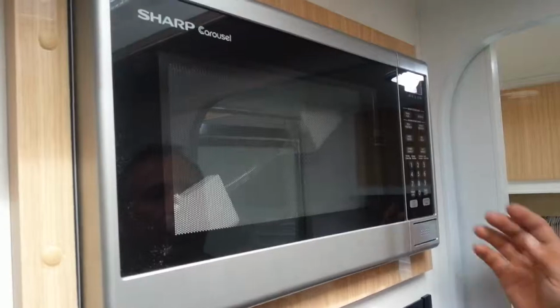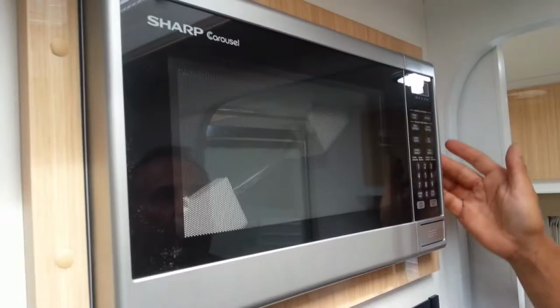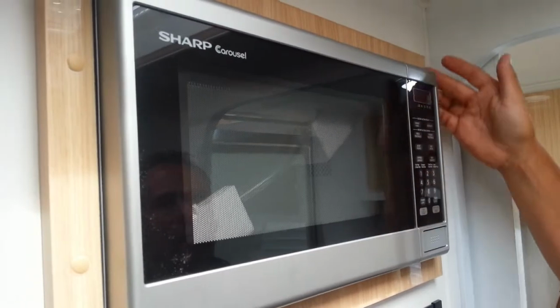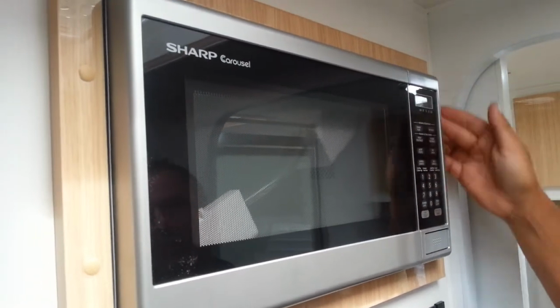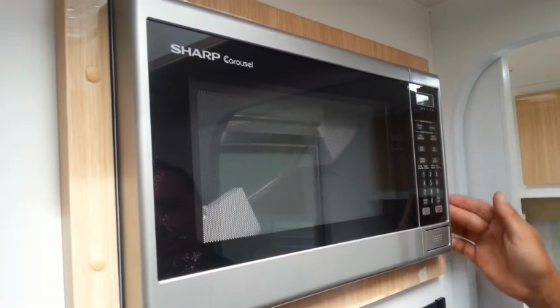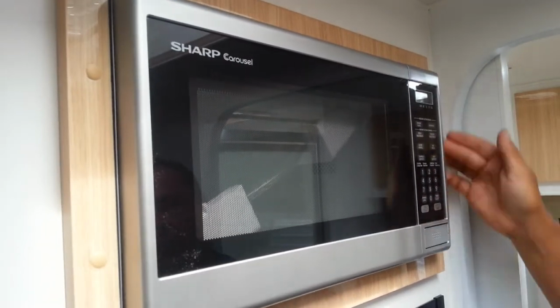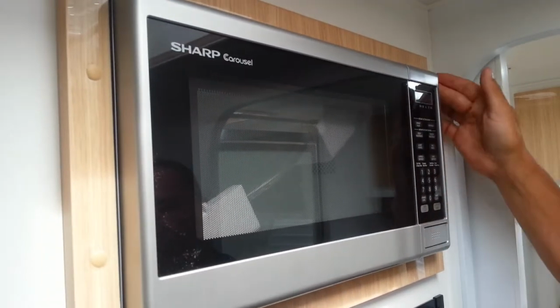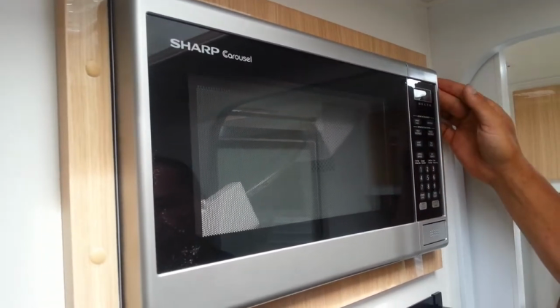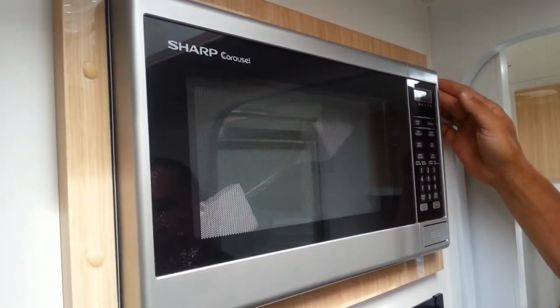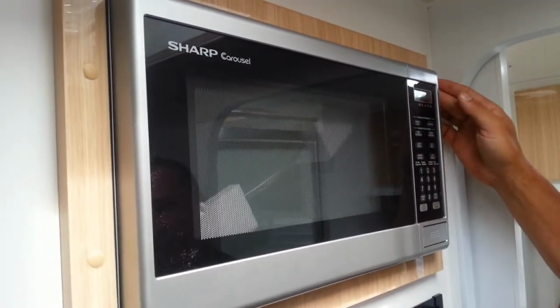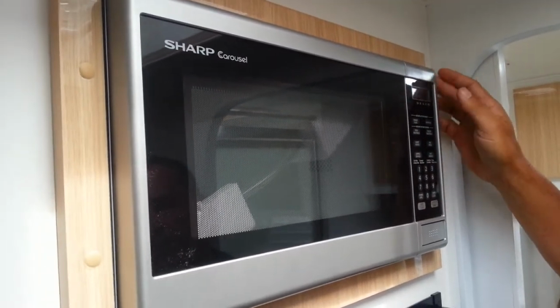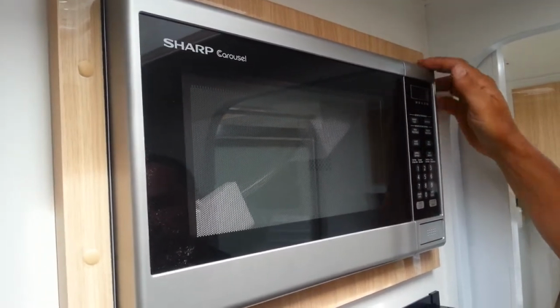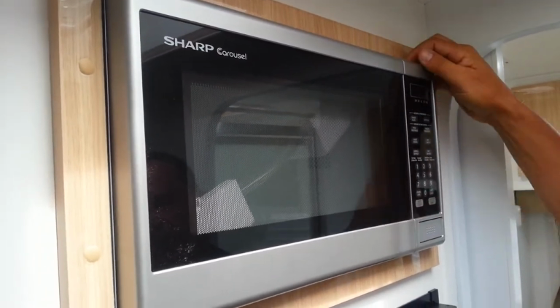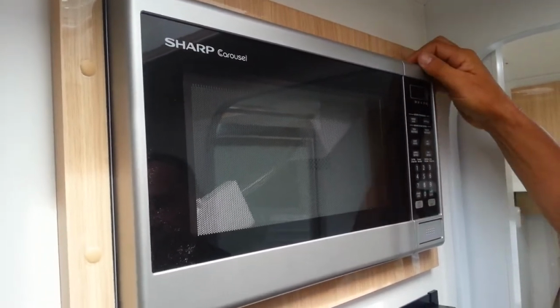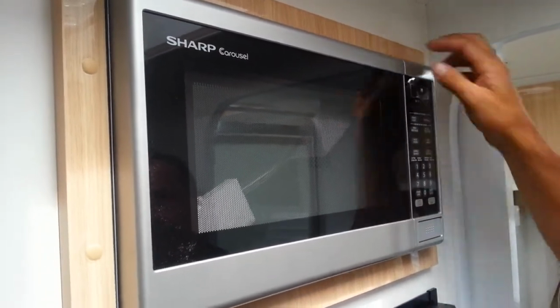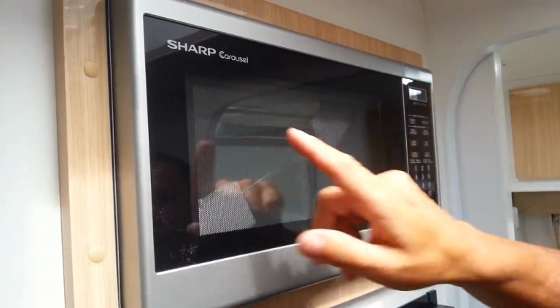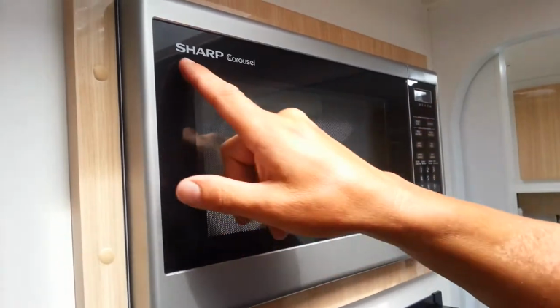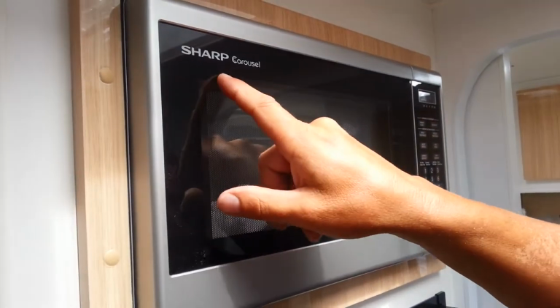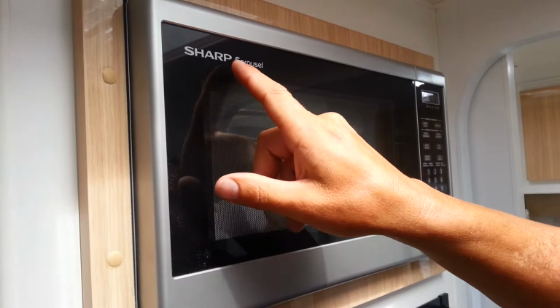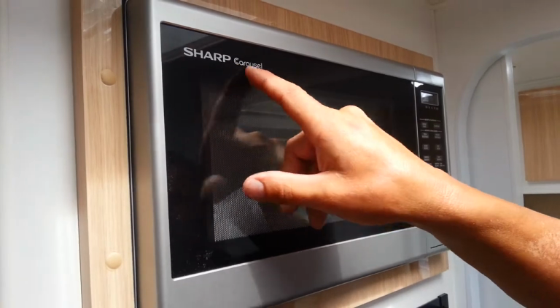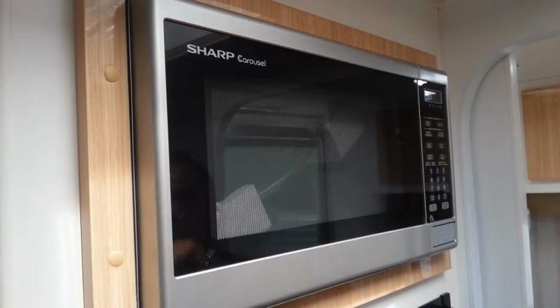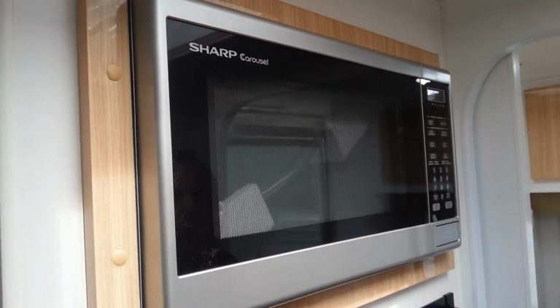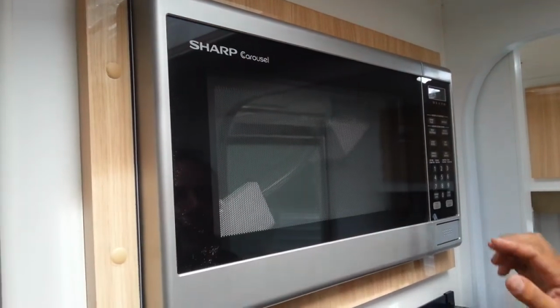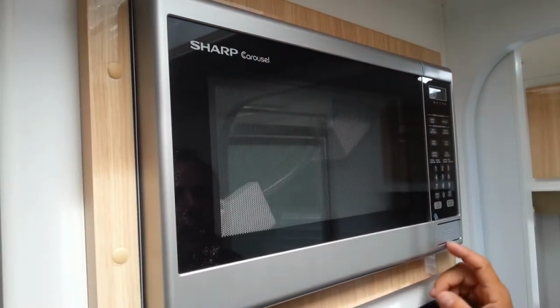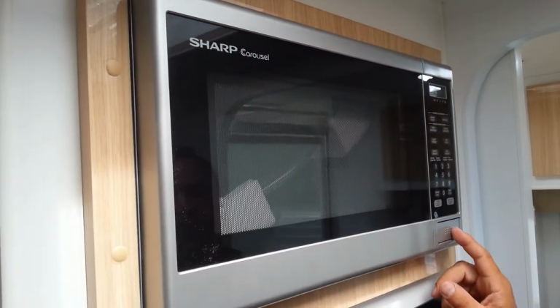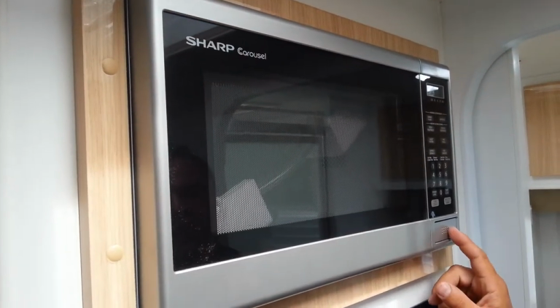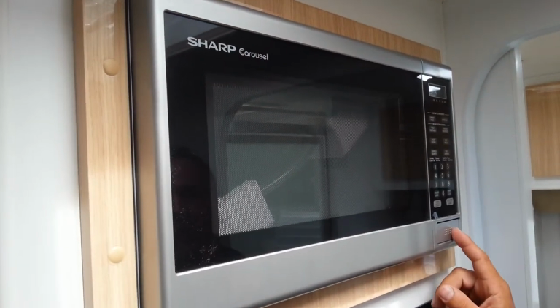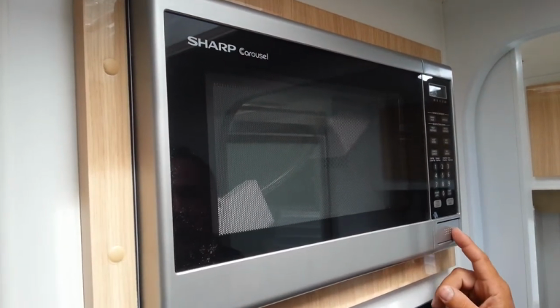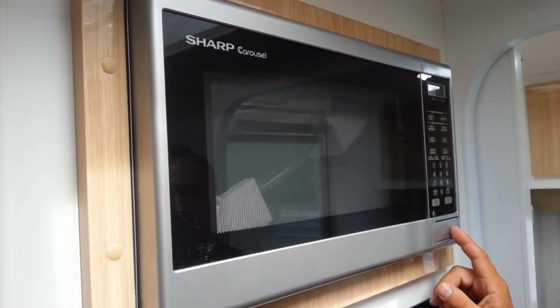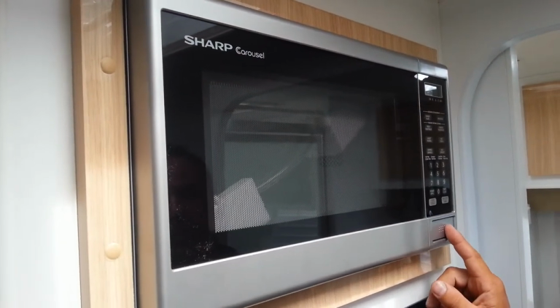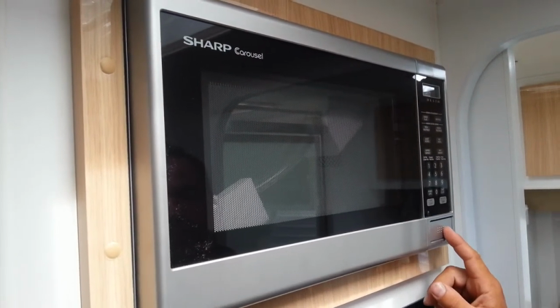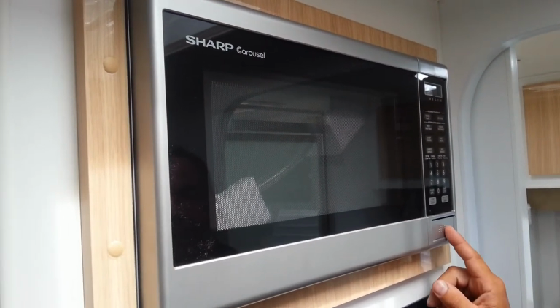Here we have a Sharp Curacao Microwave. It's not a cheap and nasty brand — Sharp's well-known. Curacao's one that's been around for a very long time. Very good product.